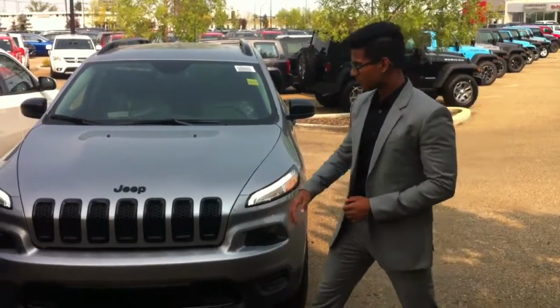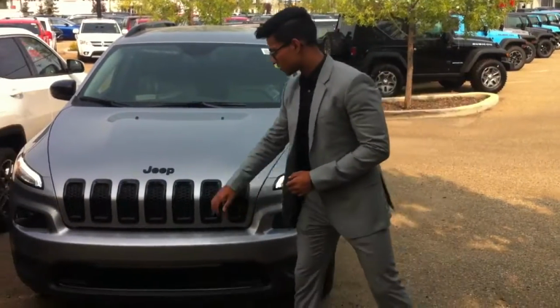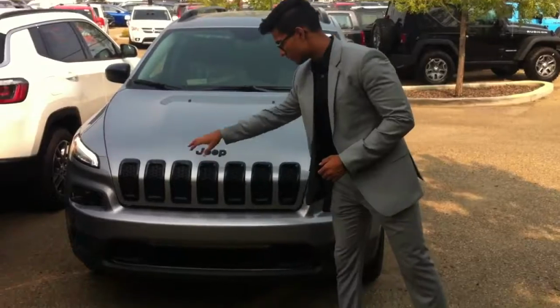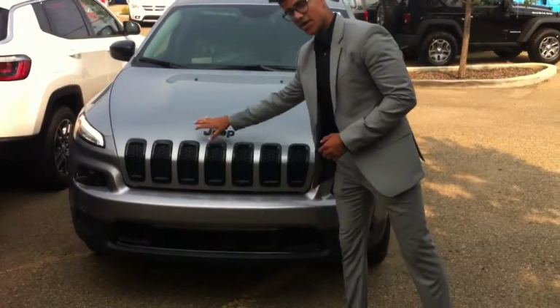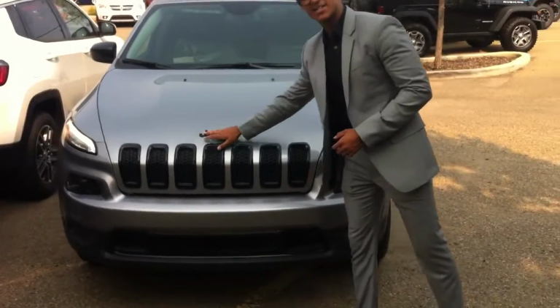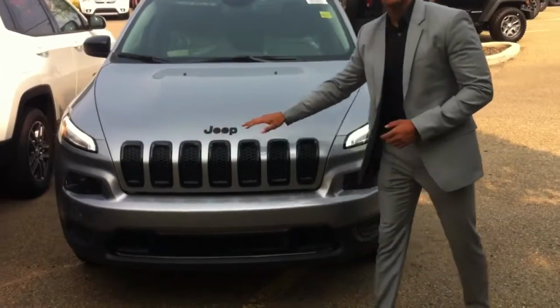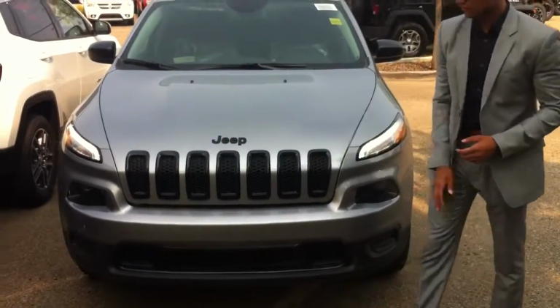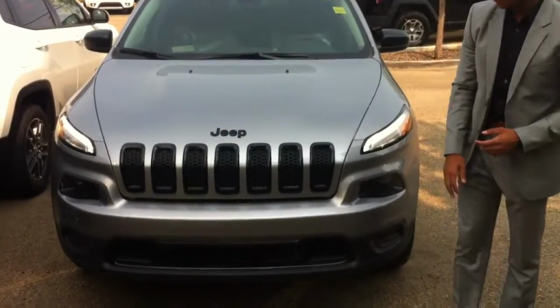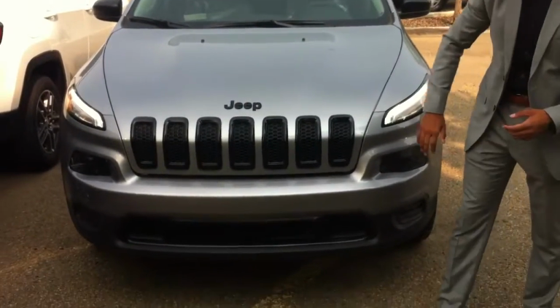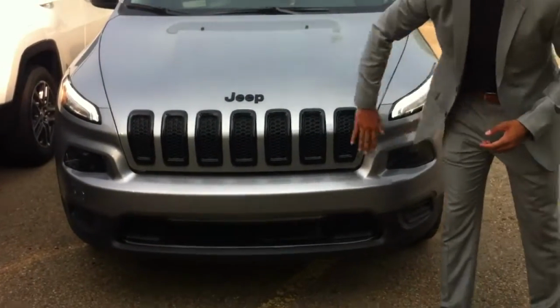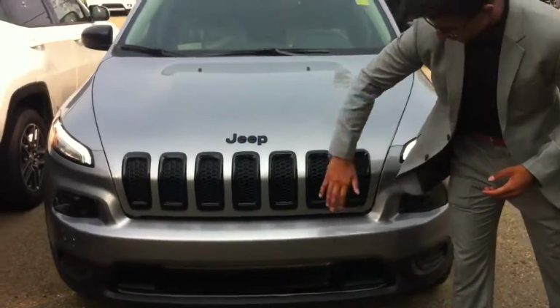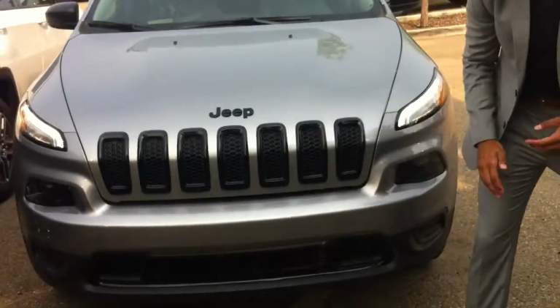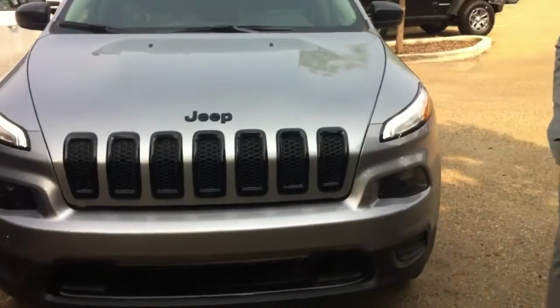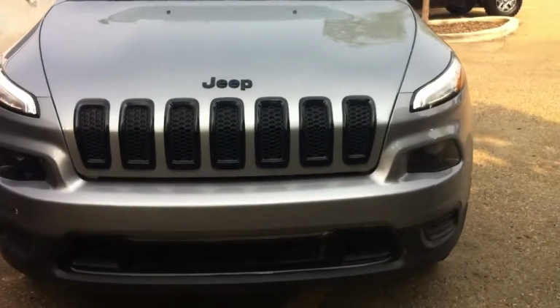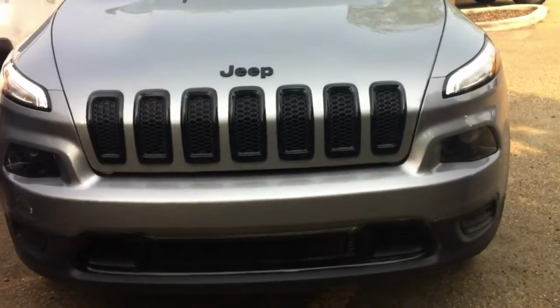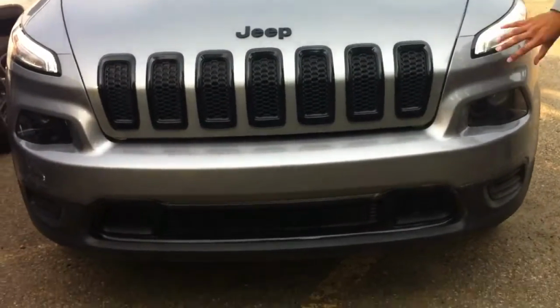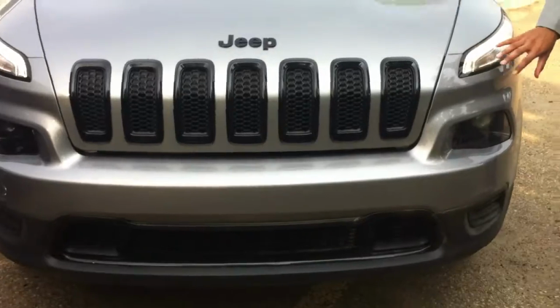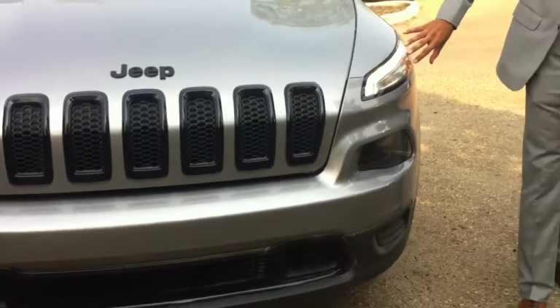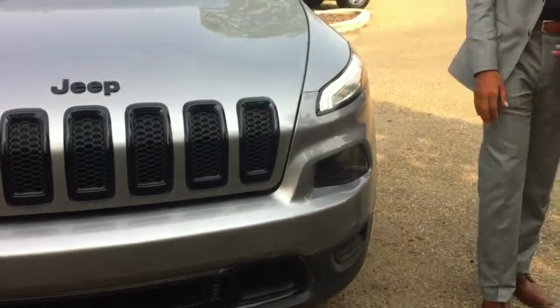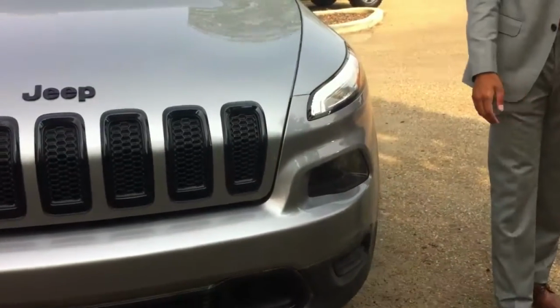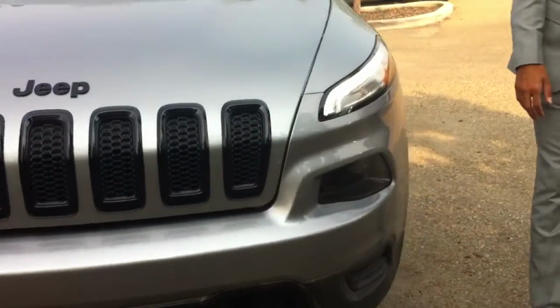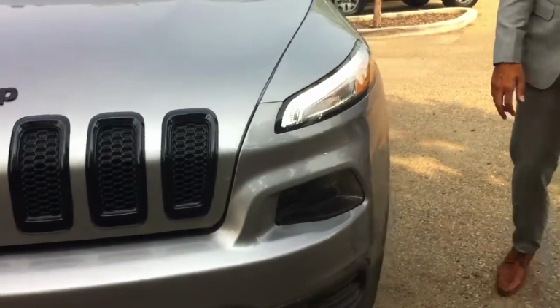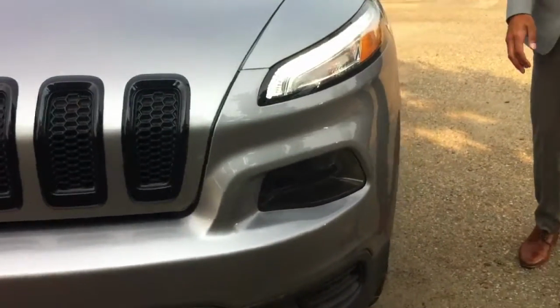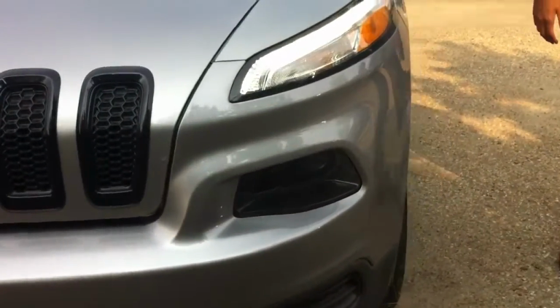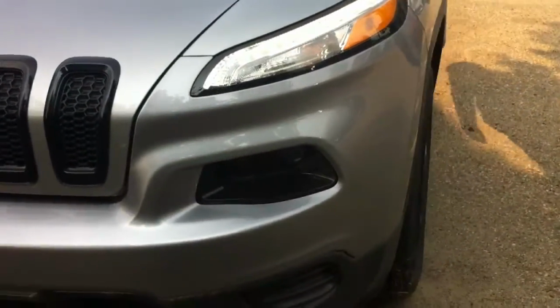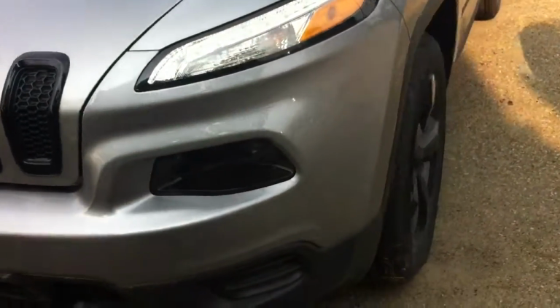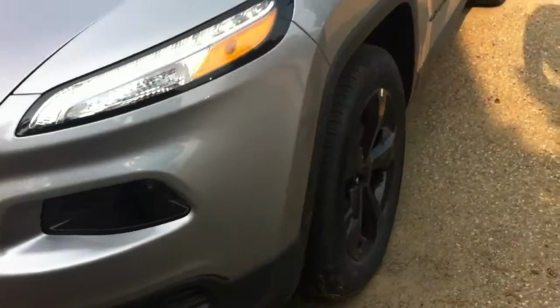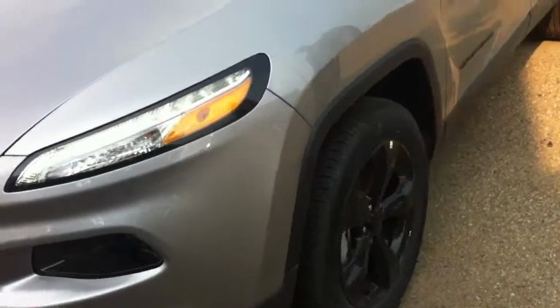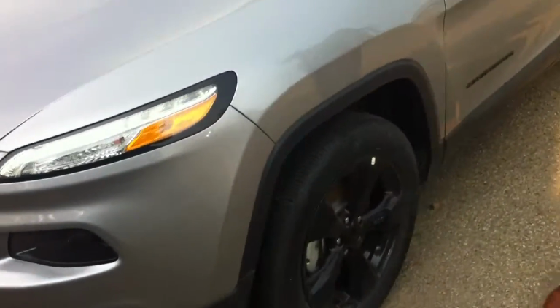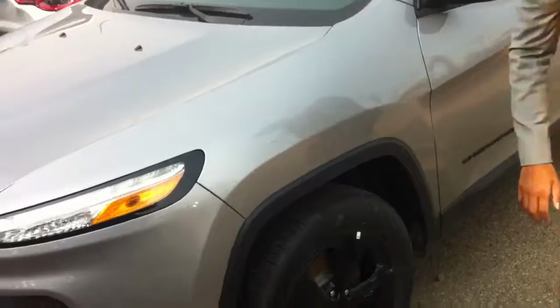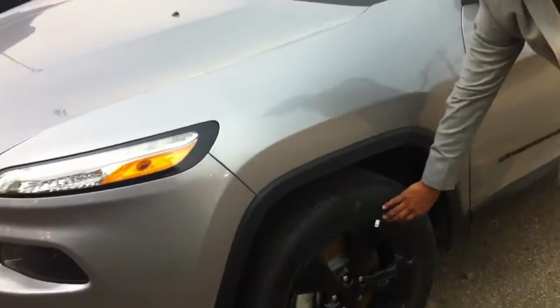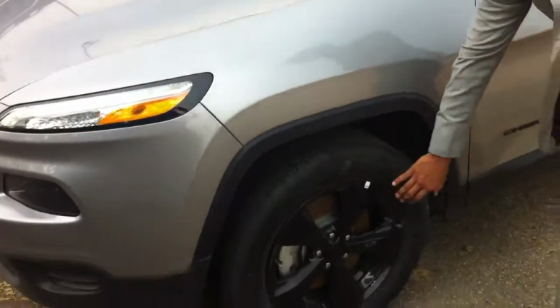Right at the front you've got your beautiful classic Jeep badge with your nice blacked out grill right there as well. You've got your wrap-around headlights over here. Coming around to the side, you've got your nice blacked out wheels.